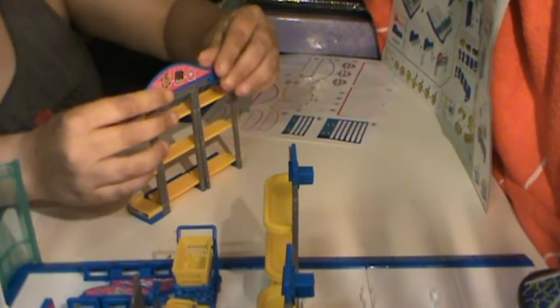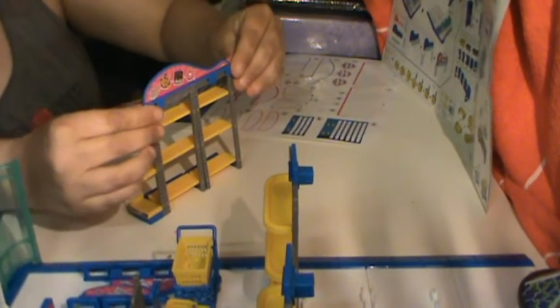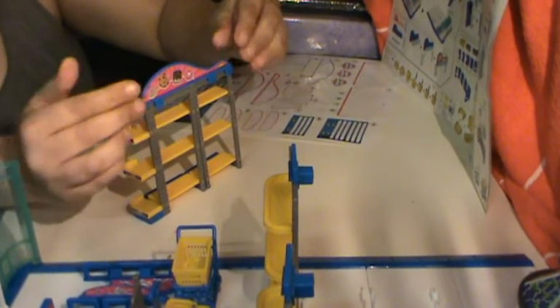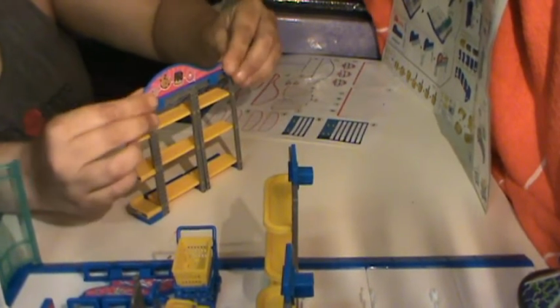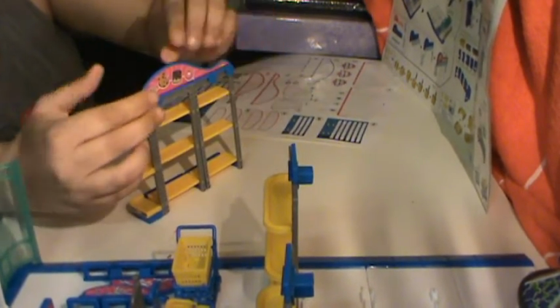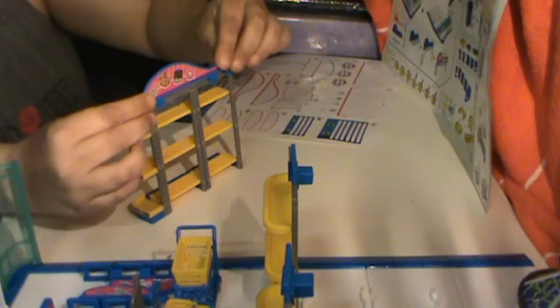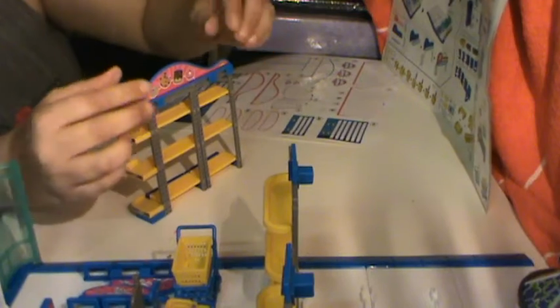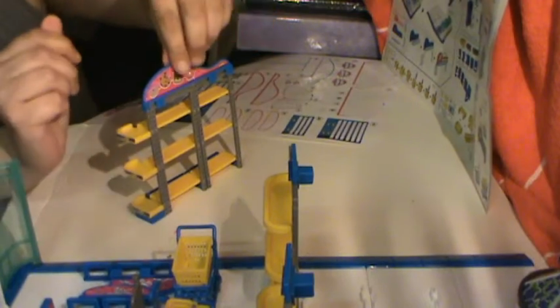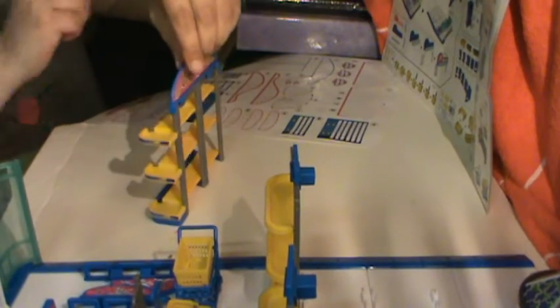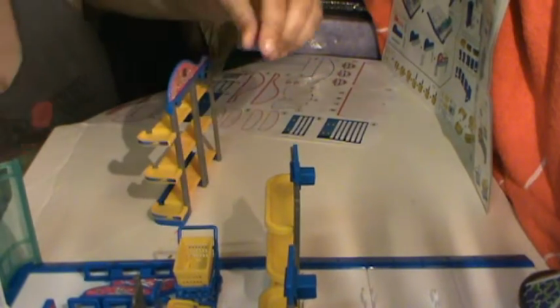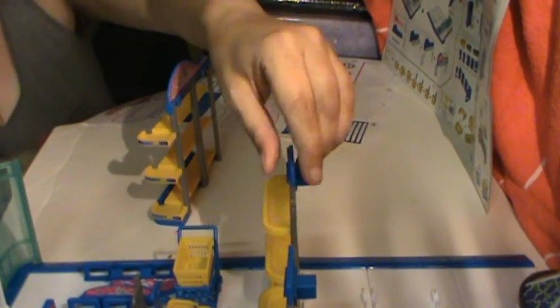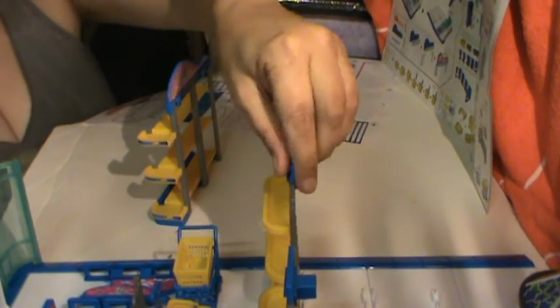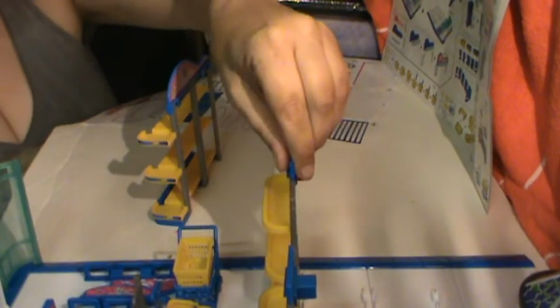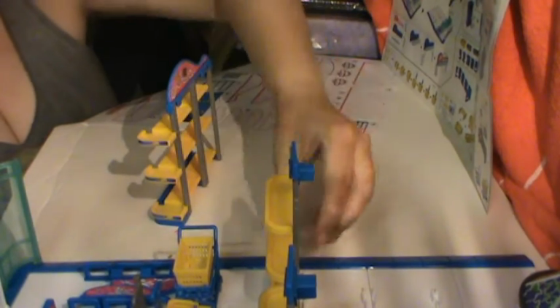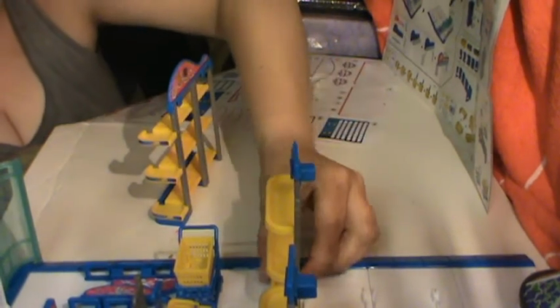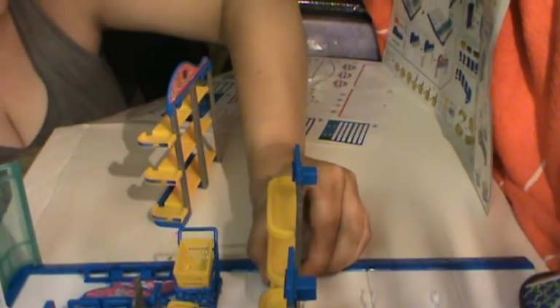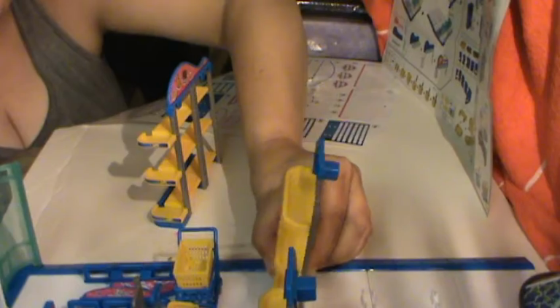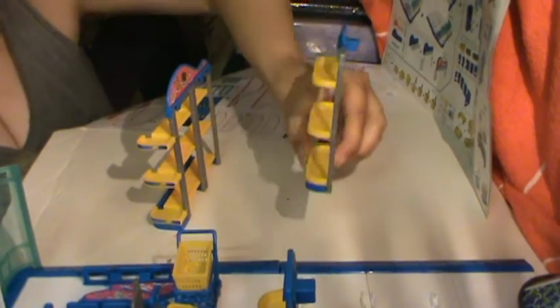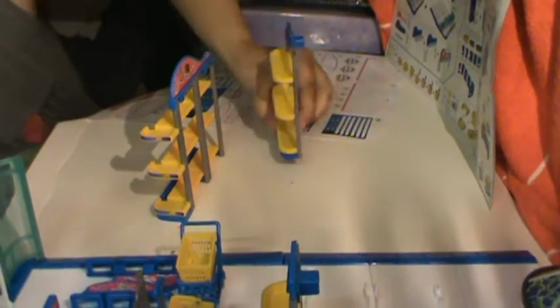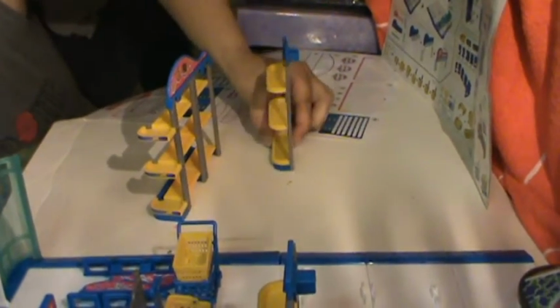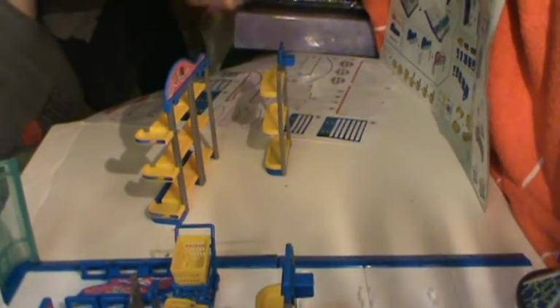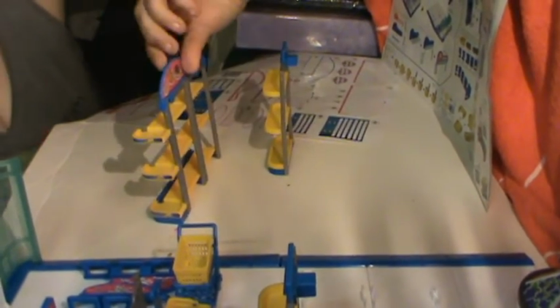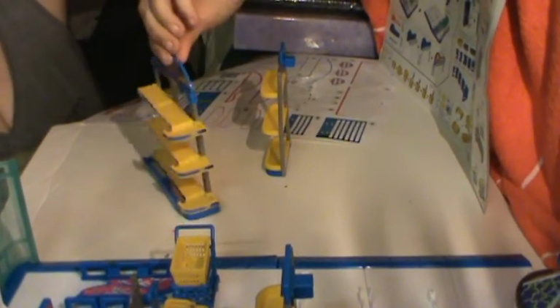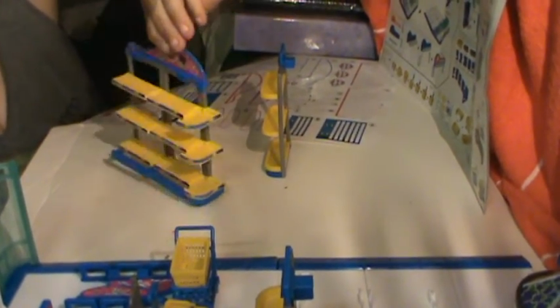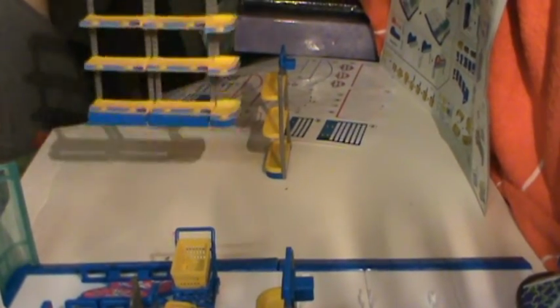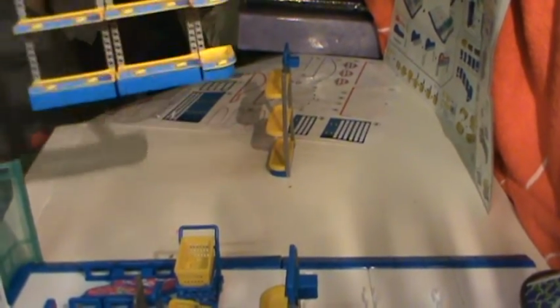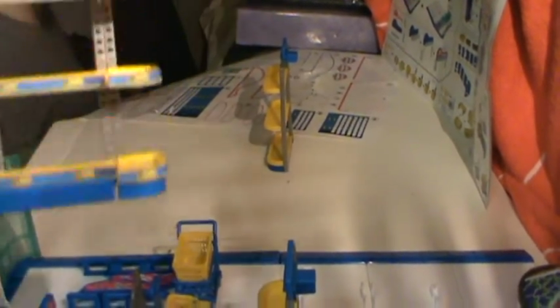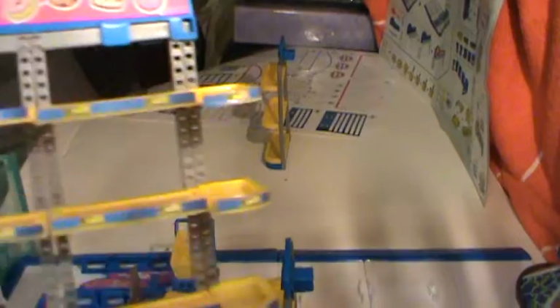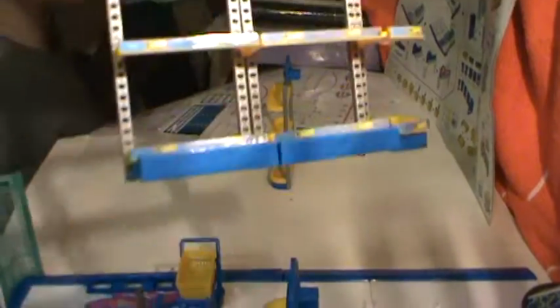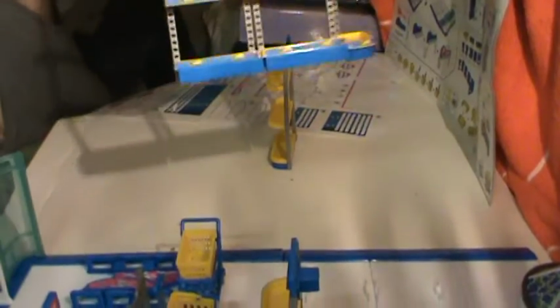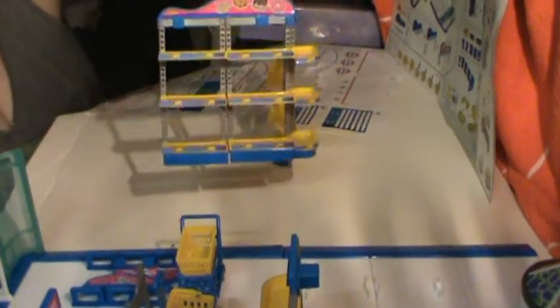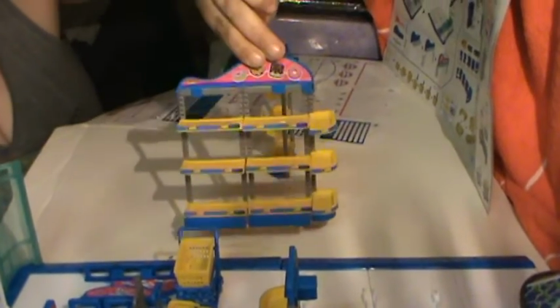Yay! All right, so shelf number — holy god, I gotta take the stickers in the sky. Alright, so we do have this bad boy done. Look at that, guys. Oh, he's a bad boy. Sorry.